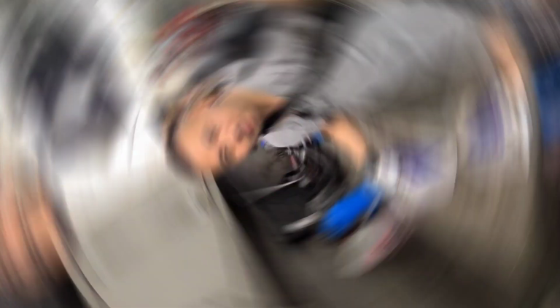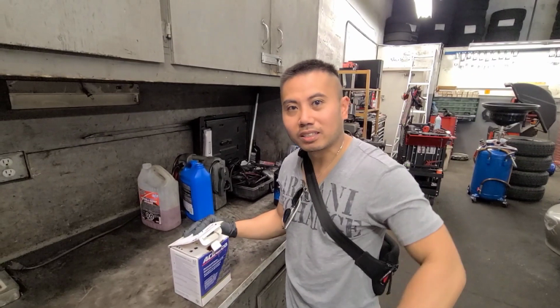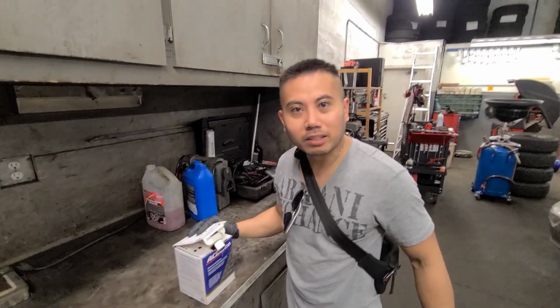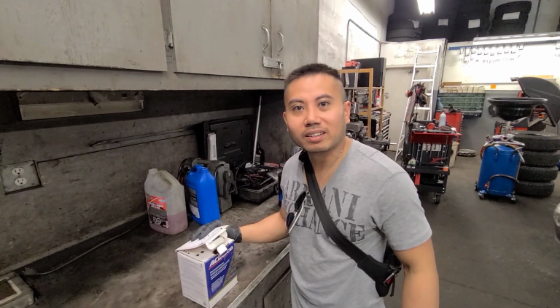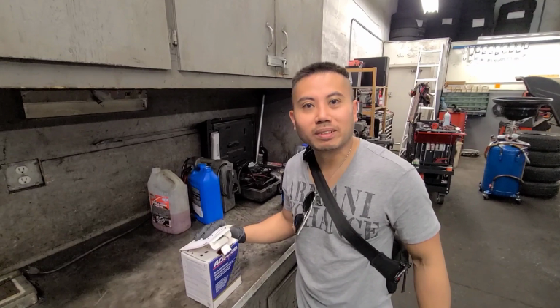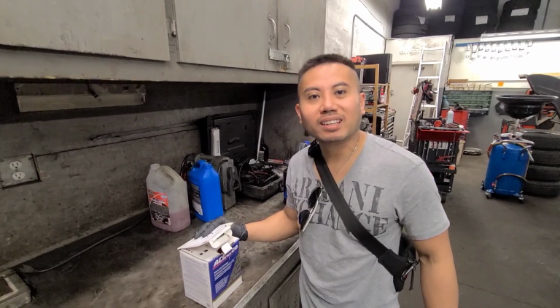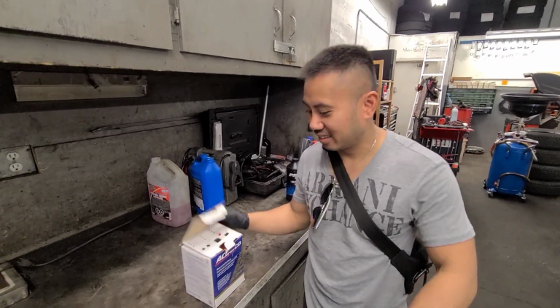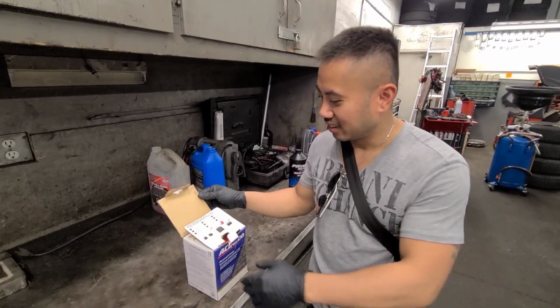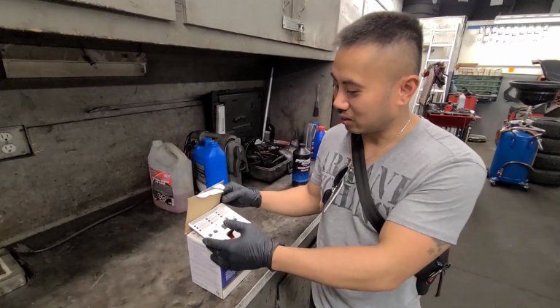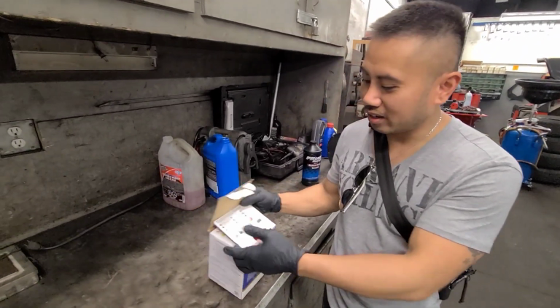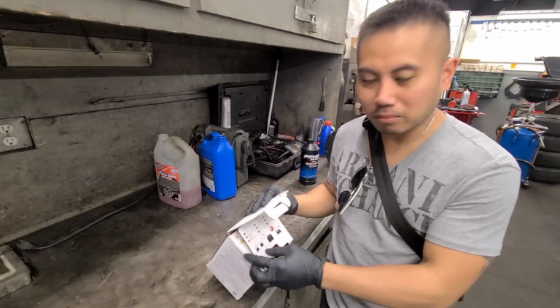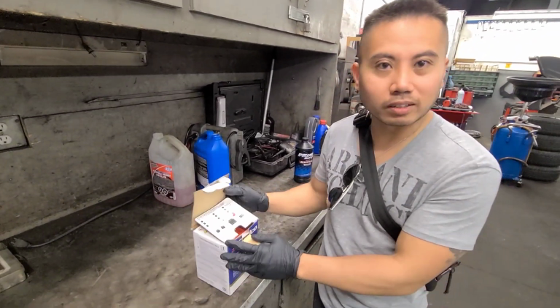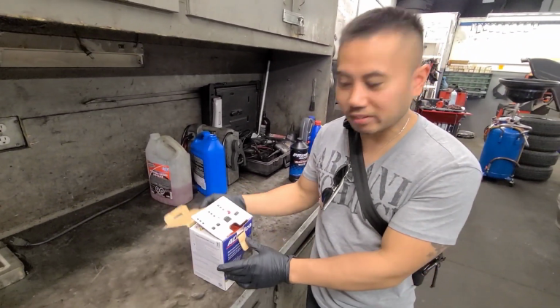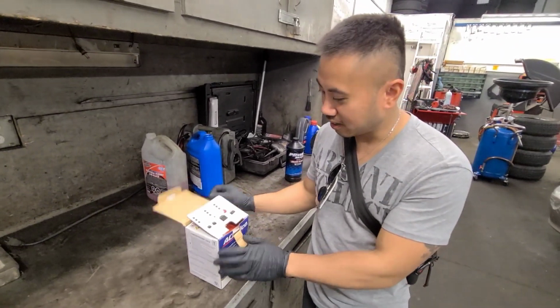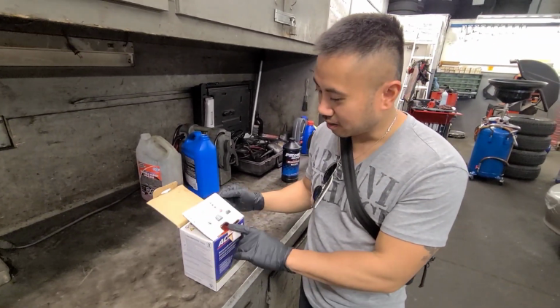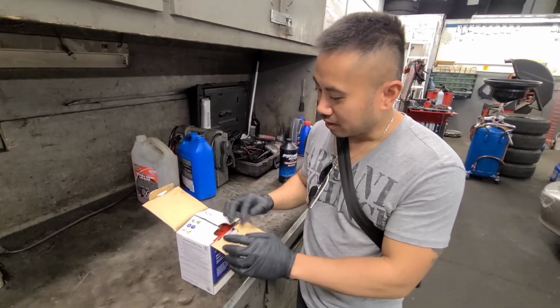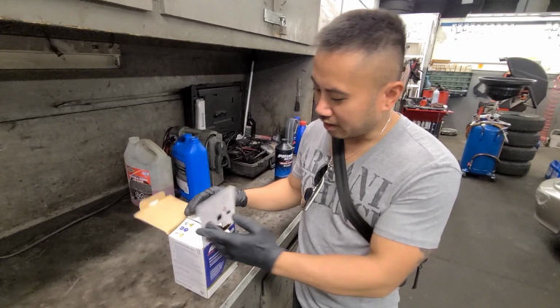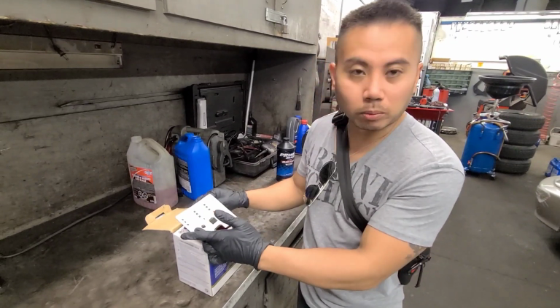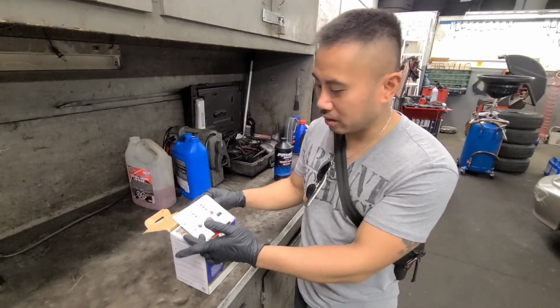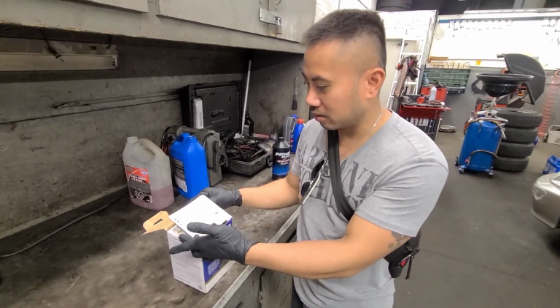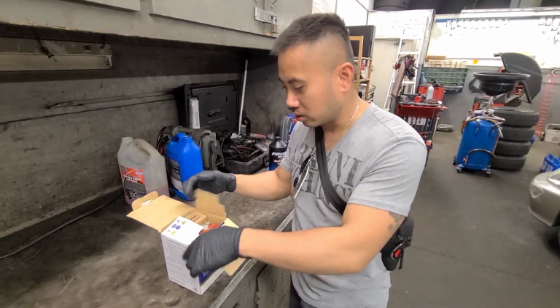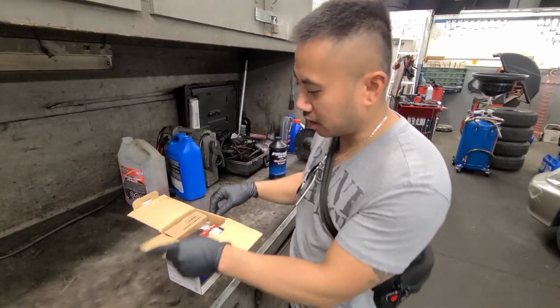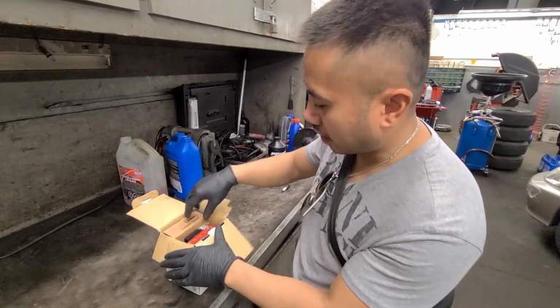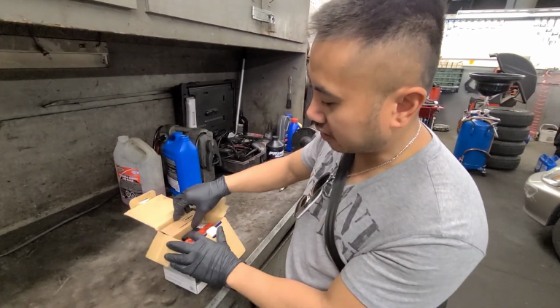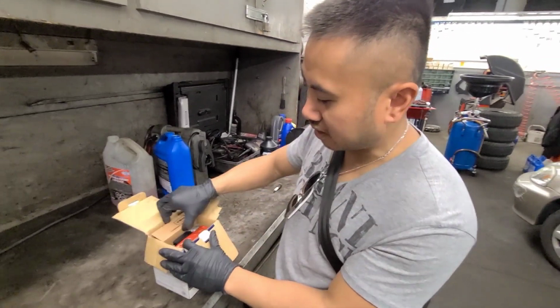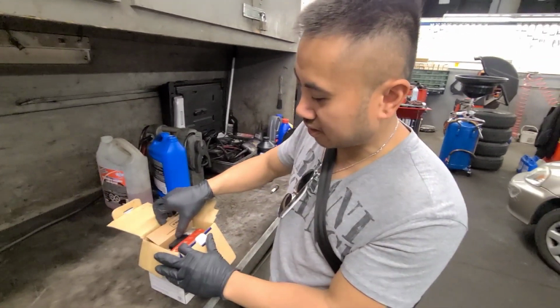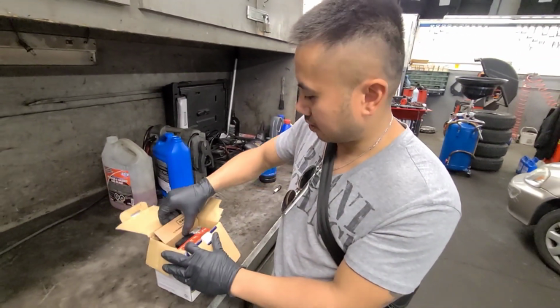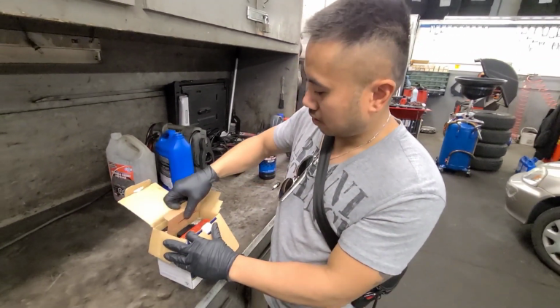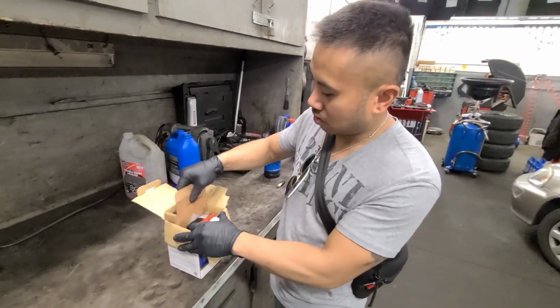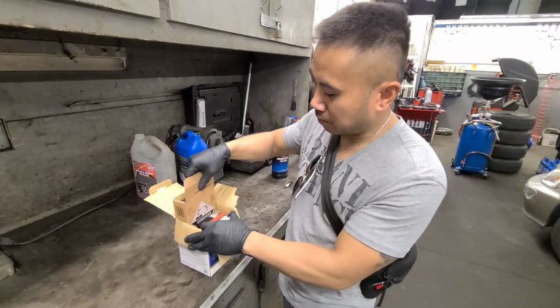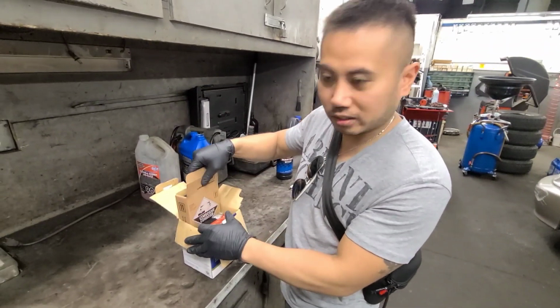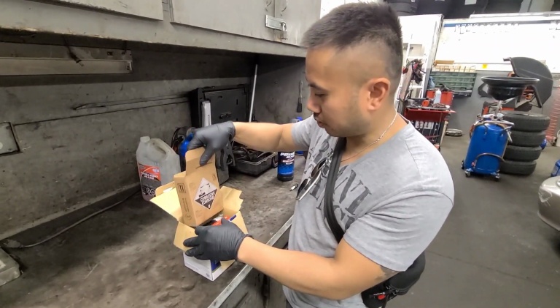What's up guys, welcome back to my channel. It's me, Bendali. So right here we have the motorcycle battery and I have to prep it. I gotta add the acid, so let me show you guys how to do that.